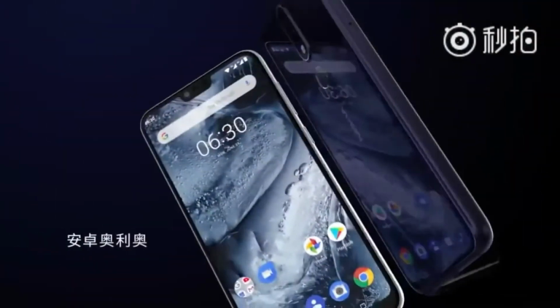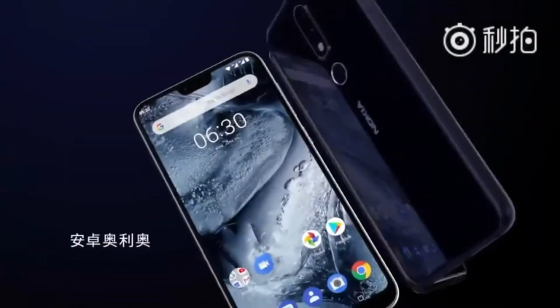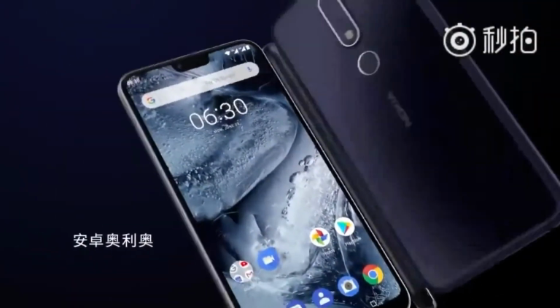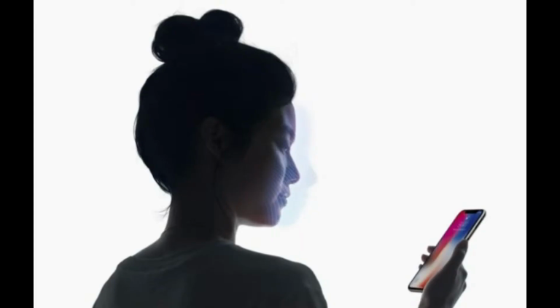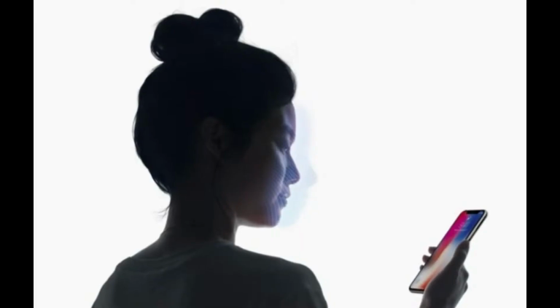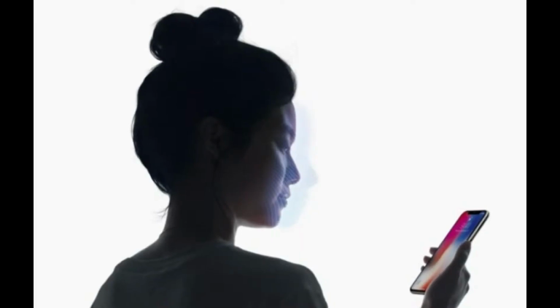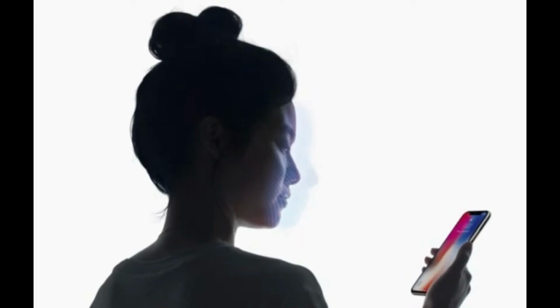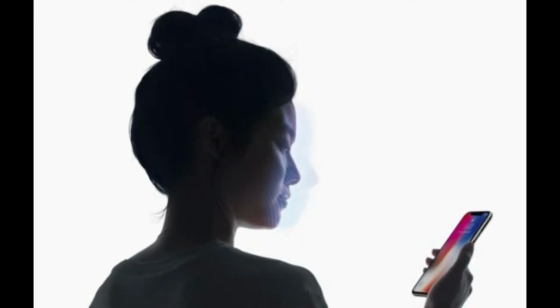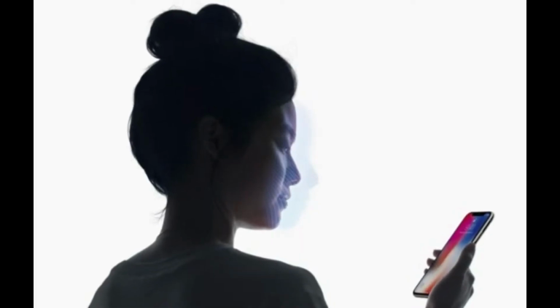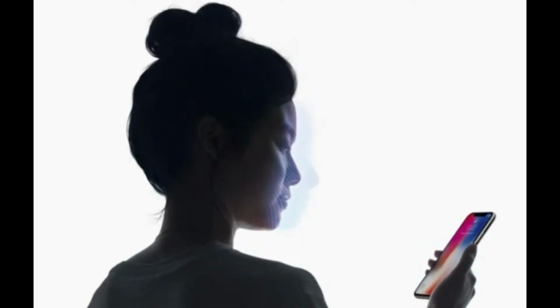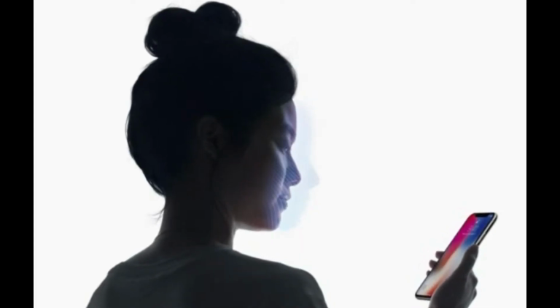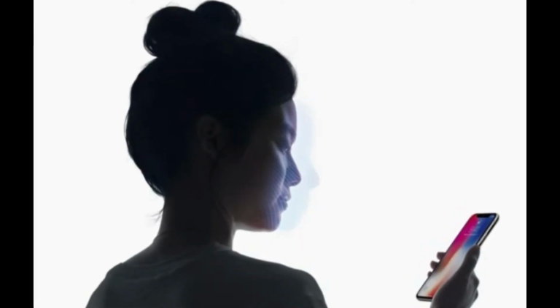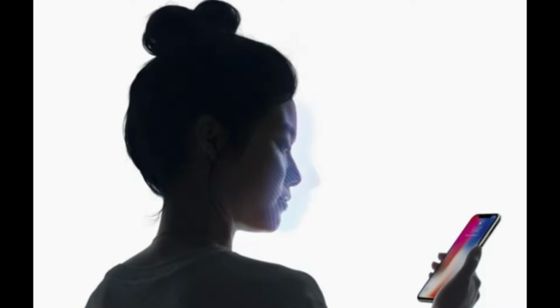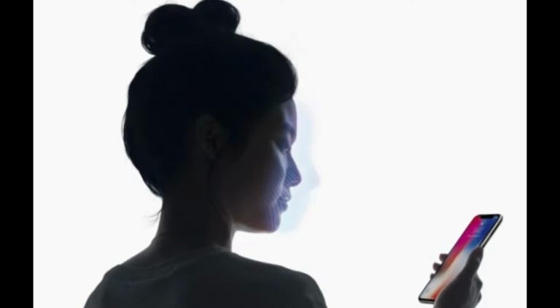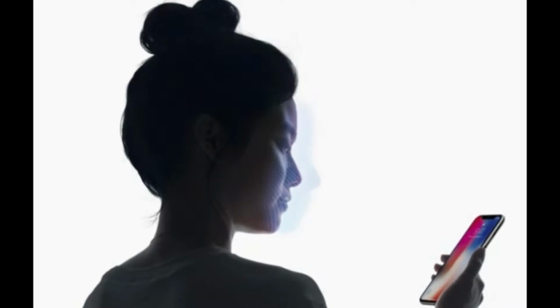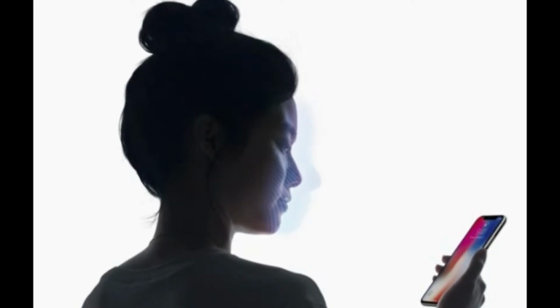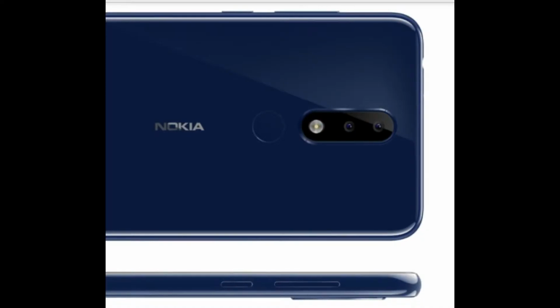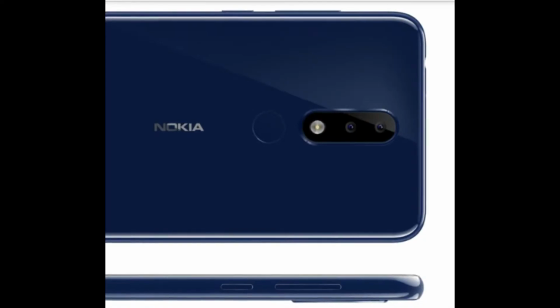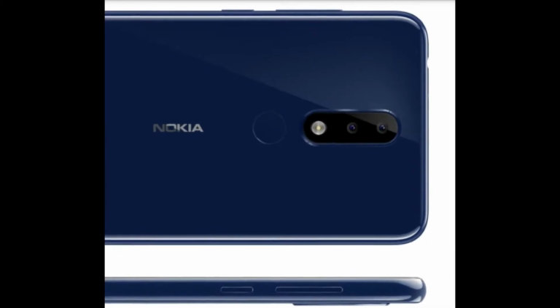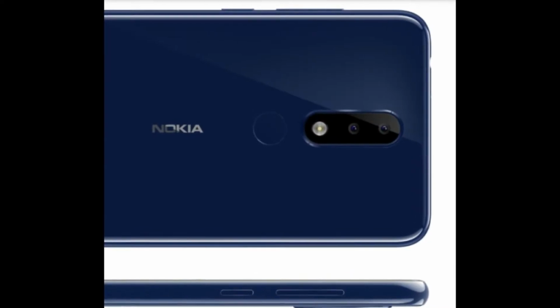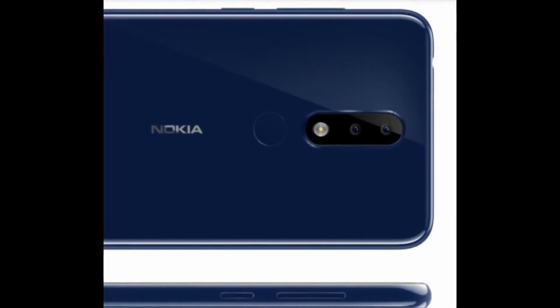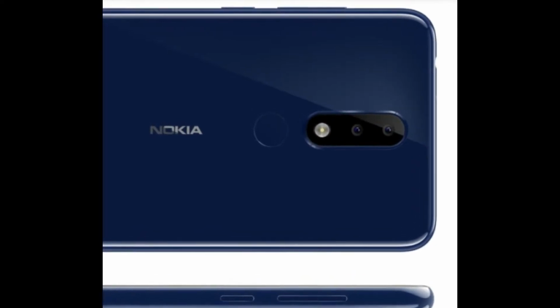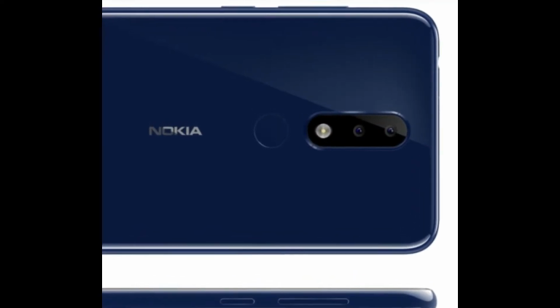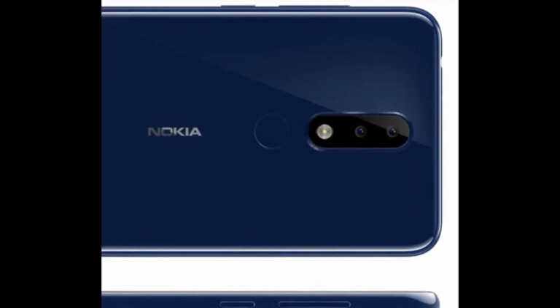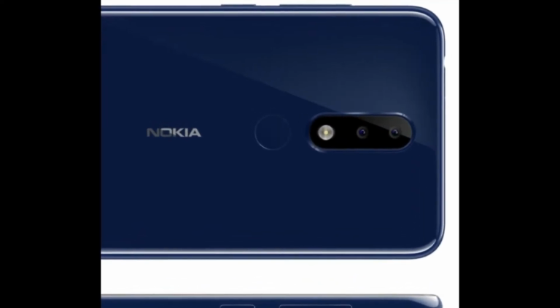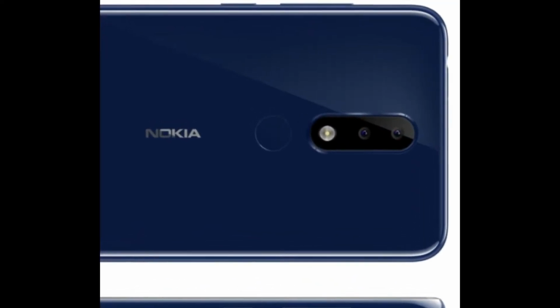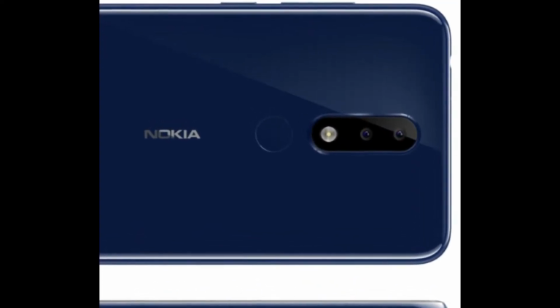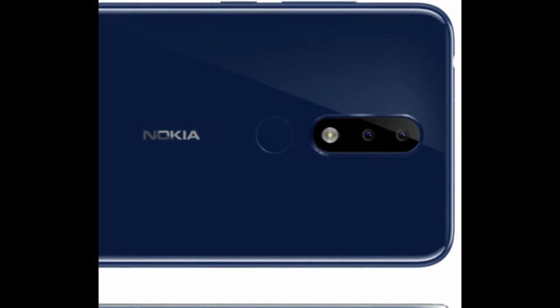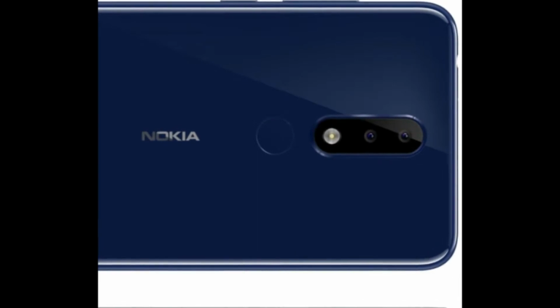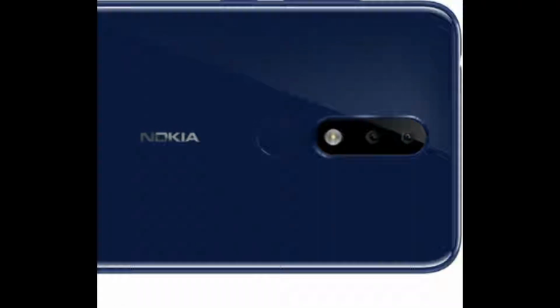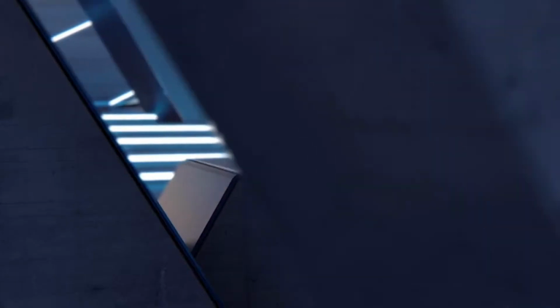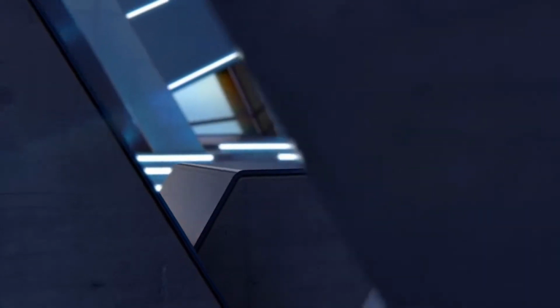The front camera can also be used as a face unlock feature. The rear panel of the smartphone is fitted with a fingerprint reader which can be used to authenticate payments apart from unlocking the phone.